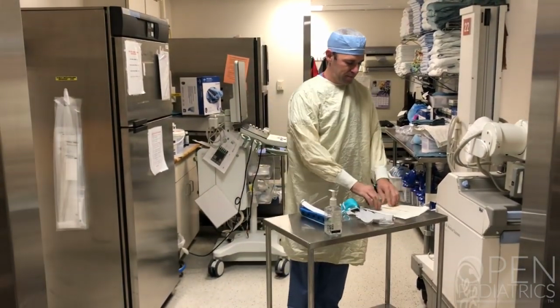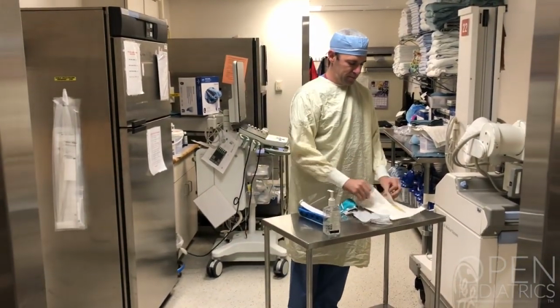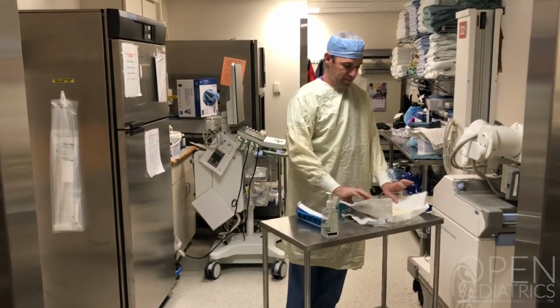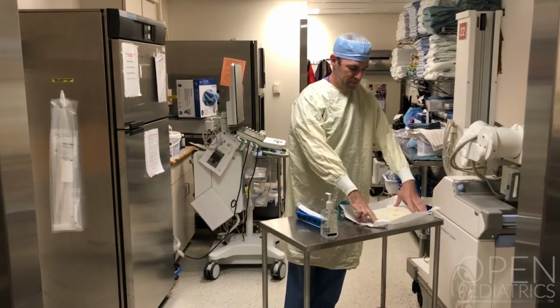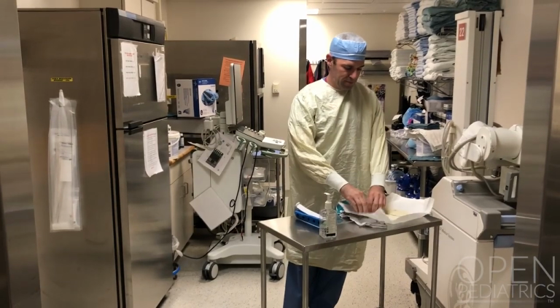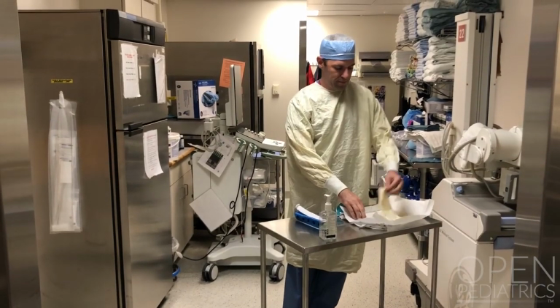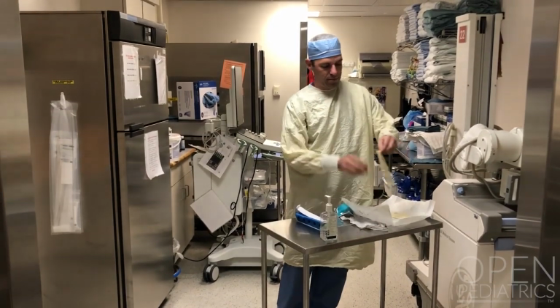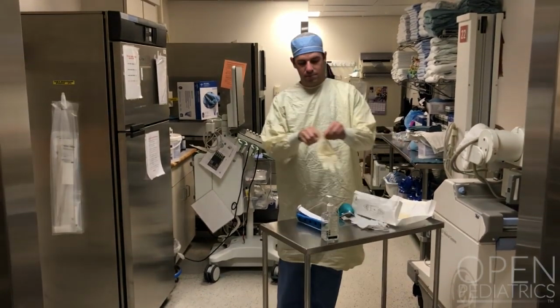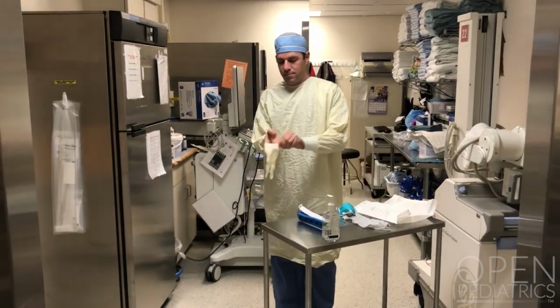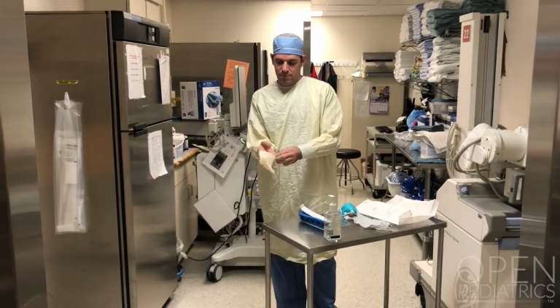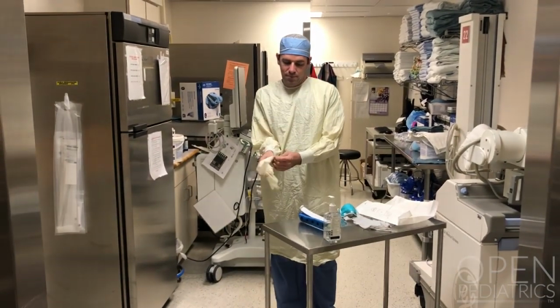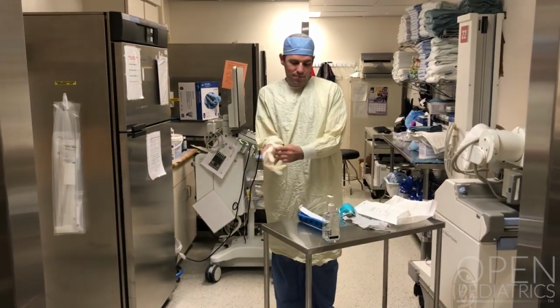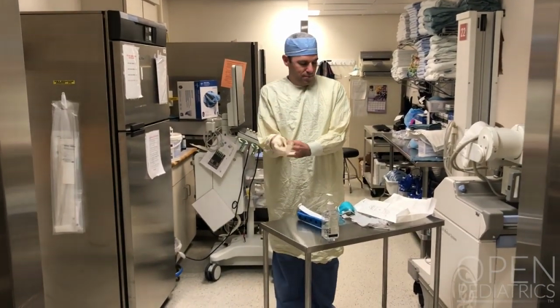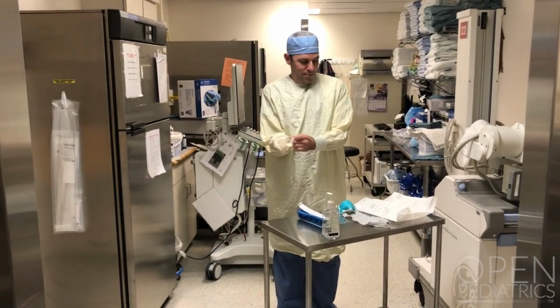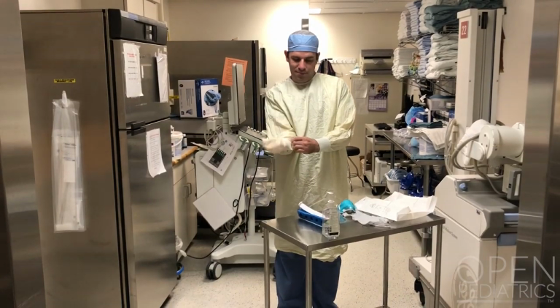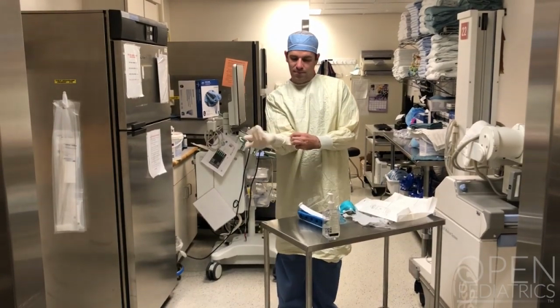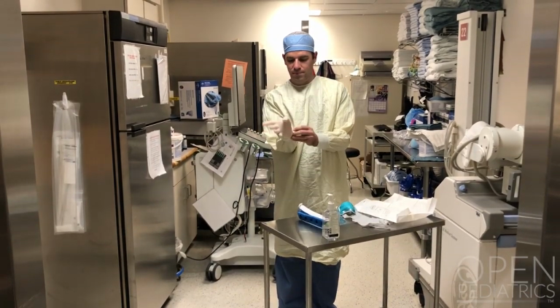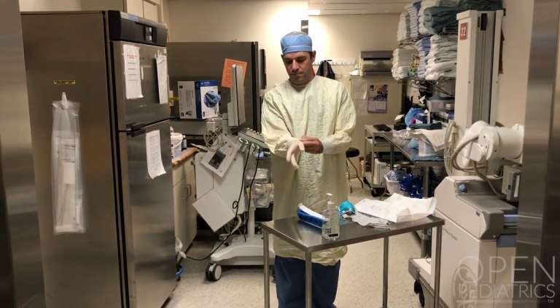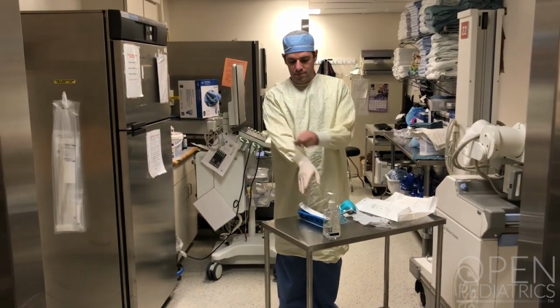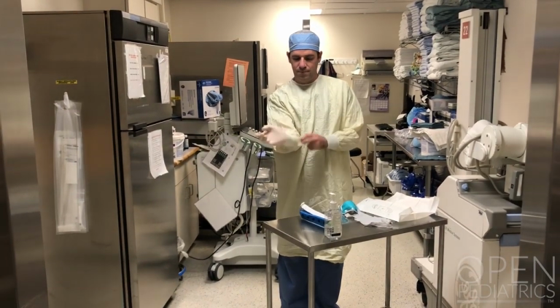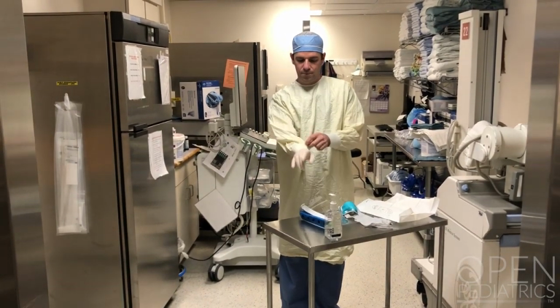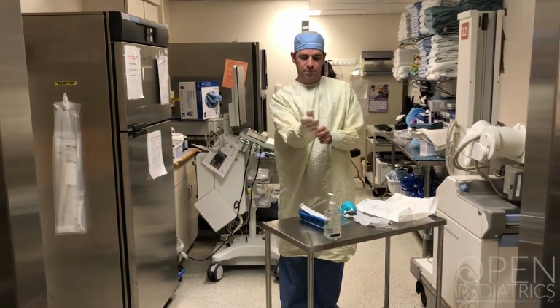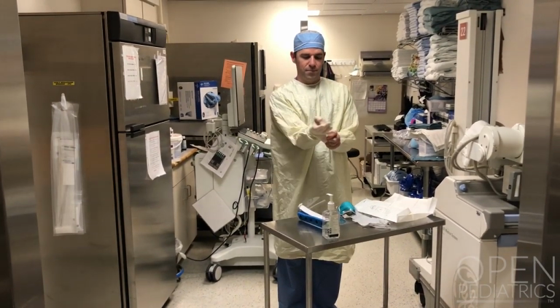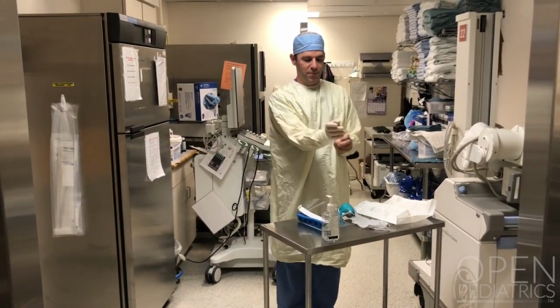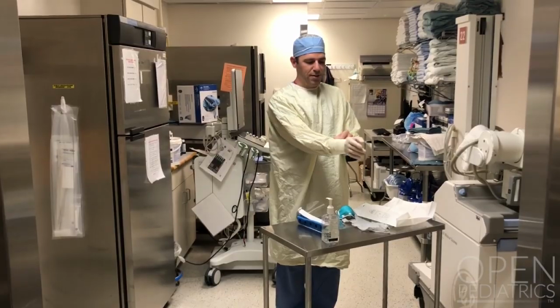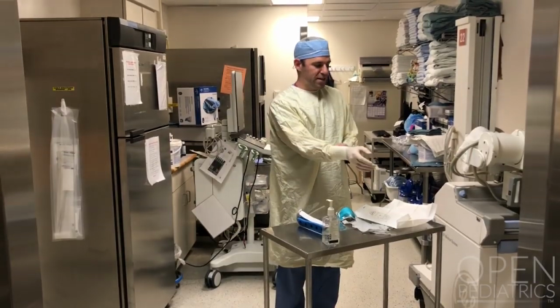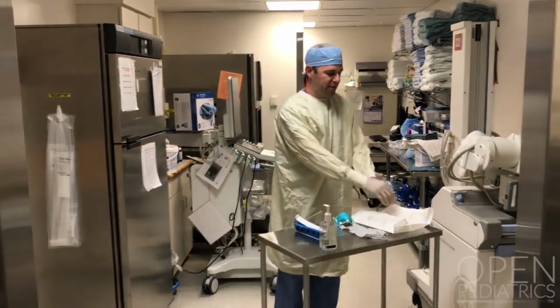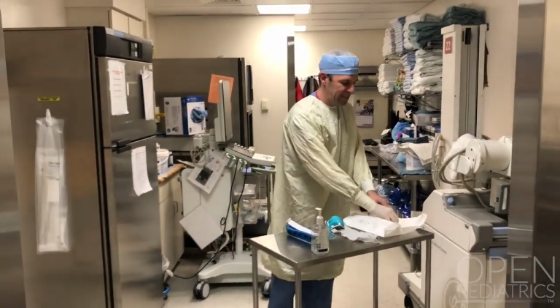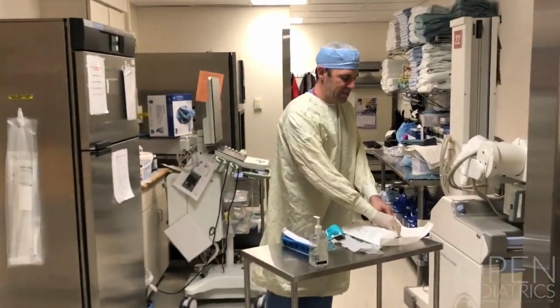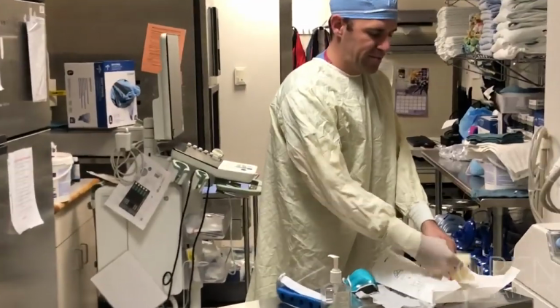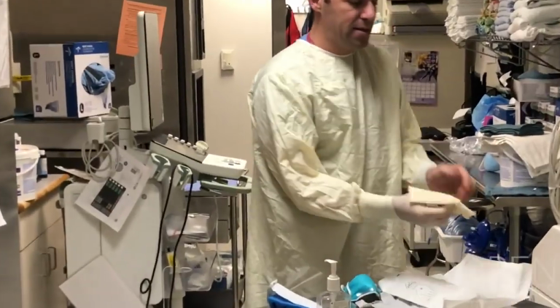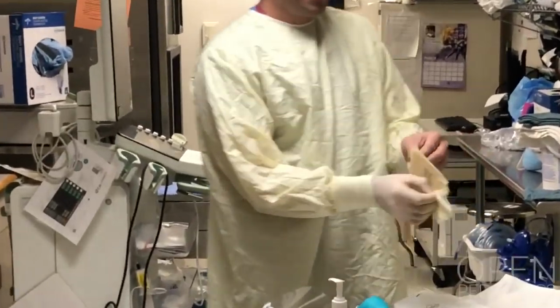Next, don a pair of long cuff surgical gloves. The reason we're using surgical gloves for airway and anesthesia procedures is to be sure that the cuff covers the gown and does not expose your skin.